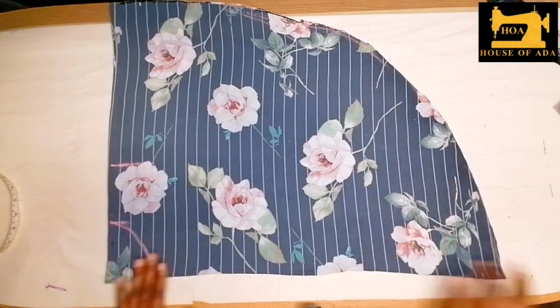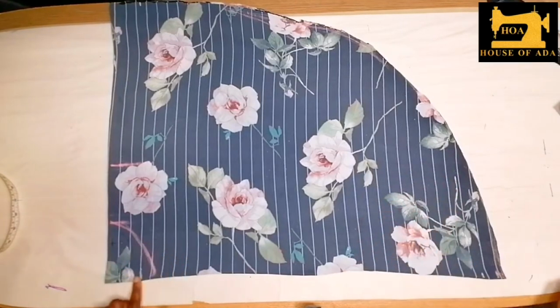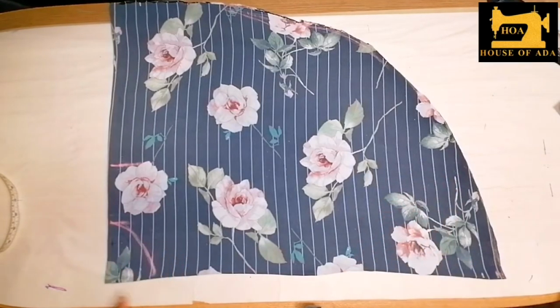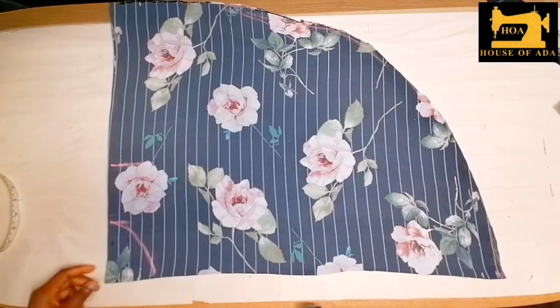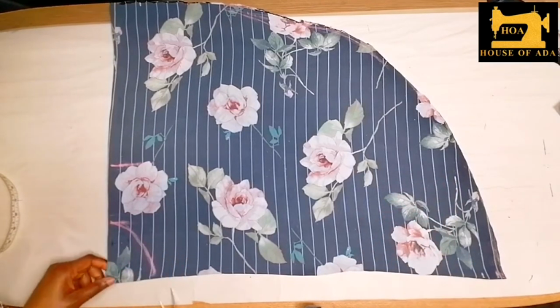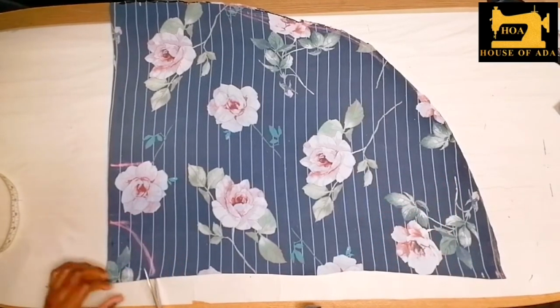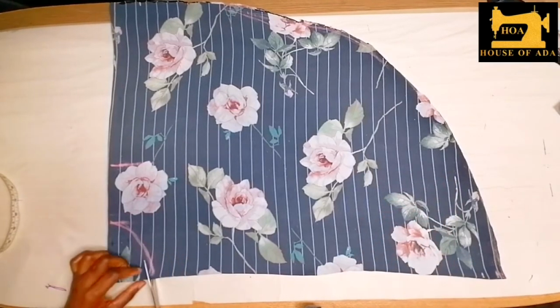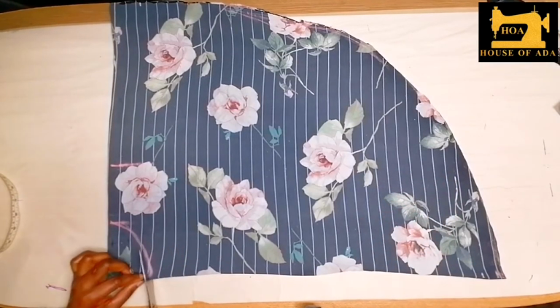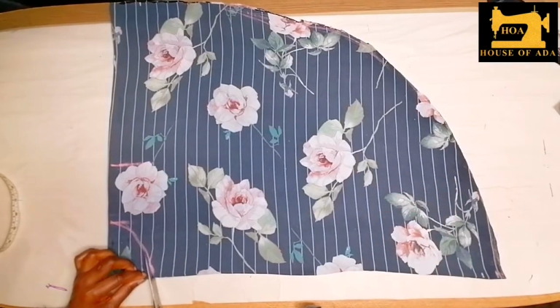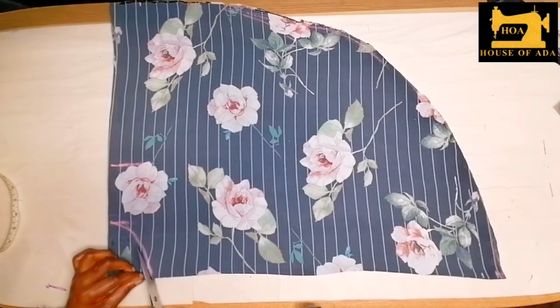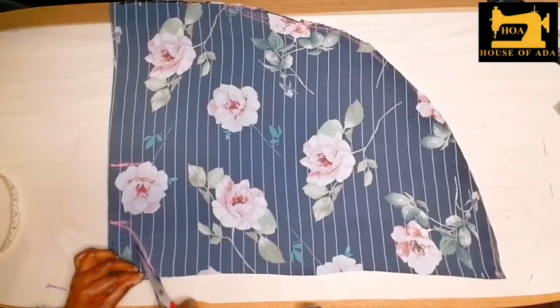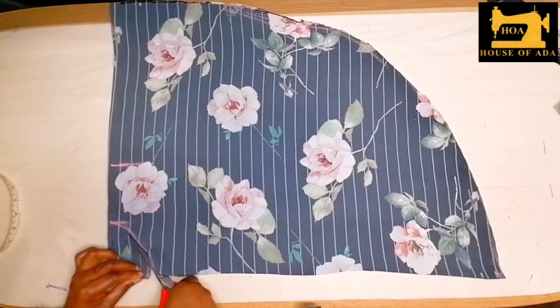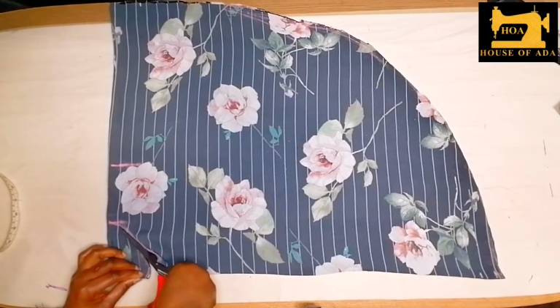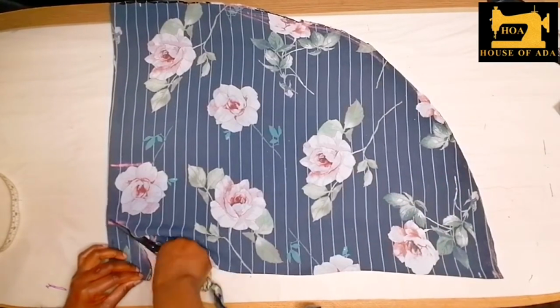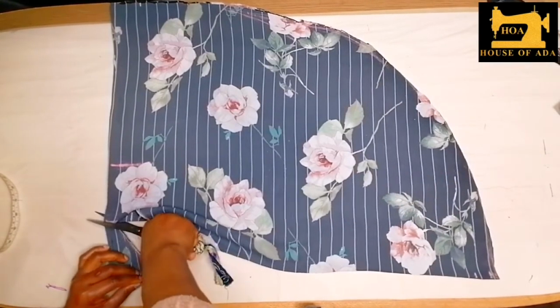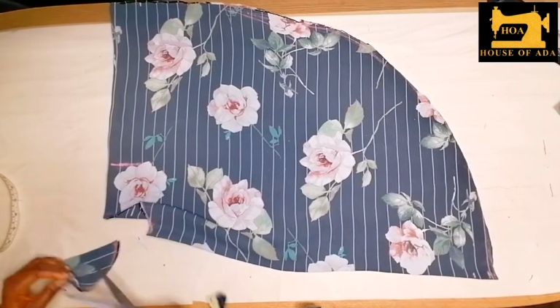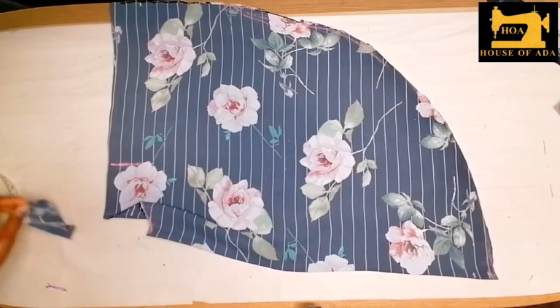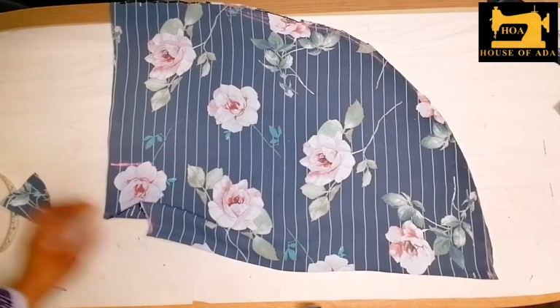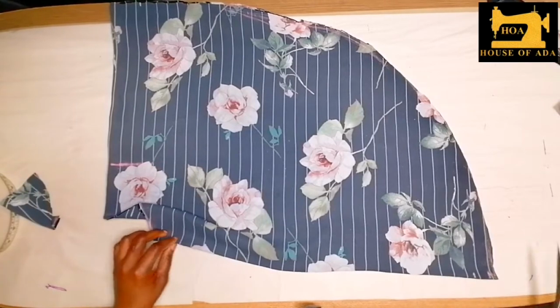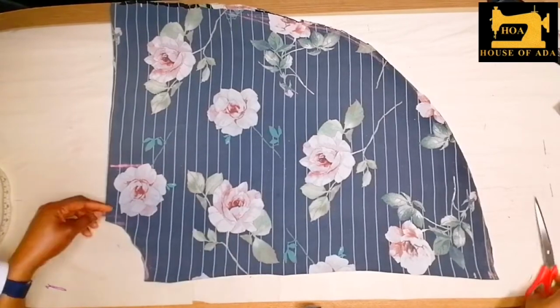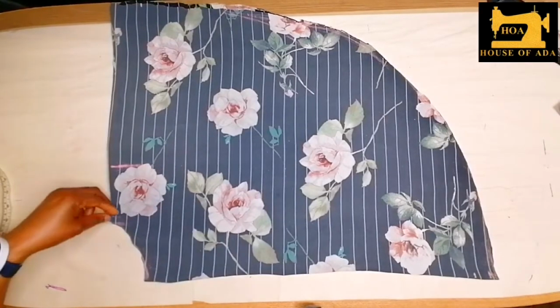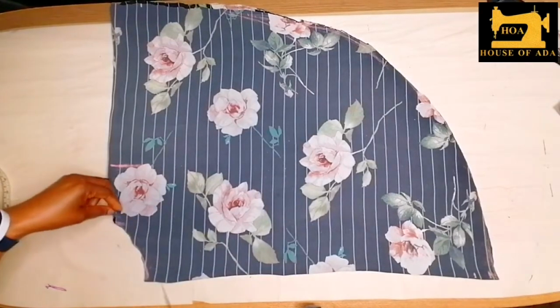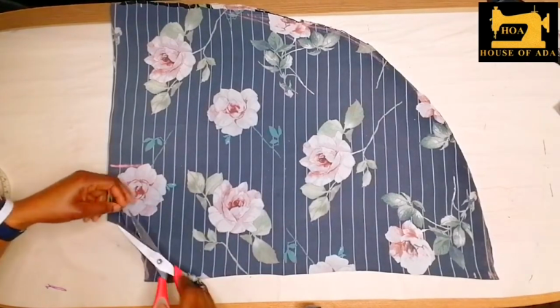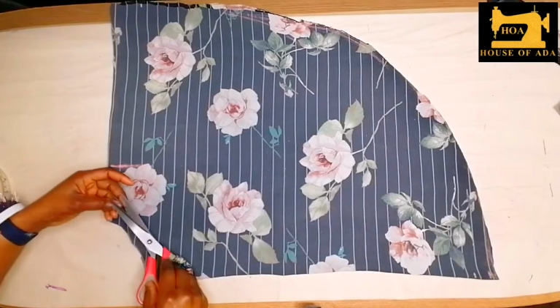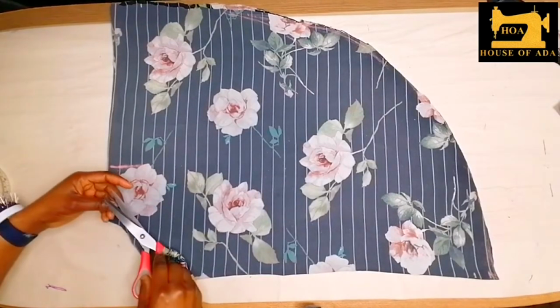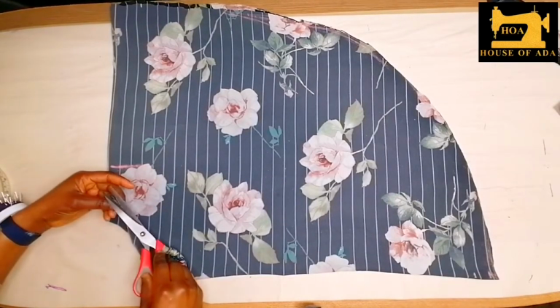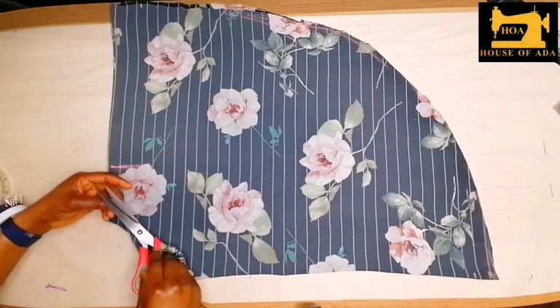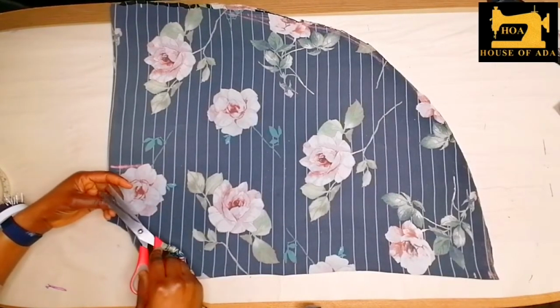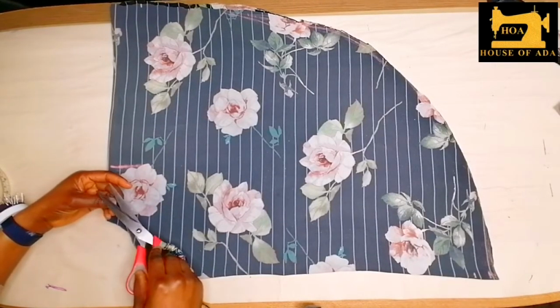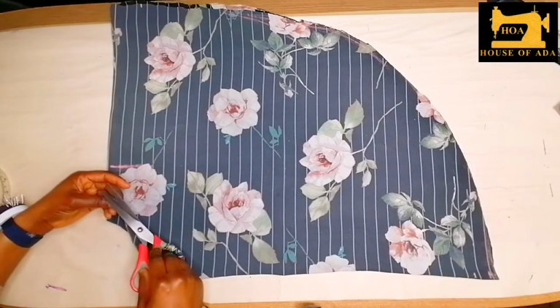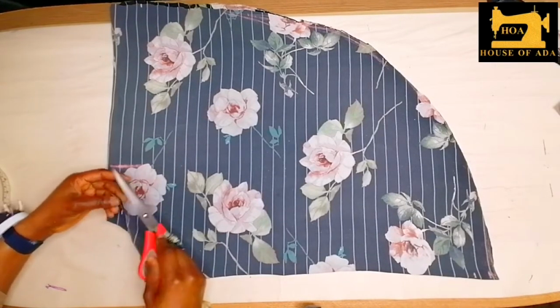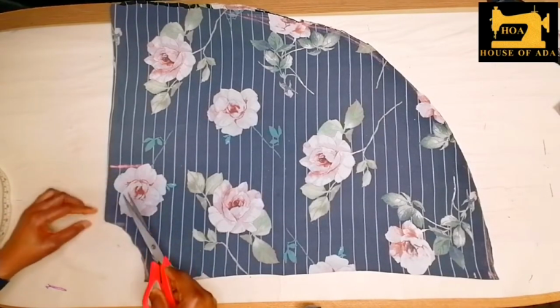And here I'm just going to cut it. Around here I would make sure to make a notch so I'll know my shoulder side.